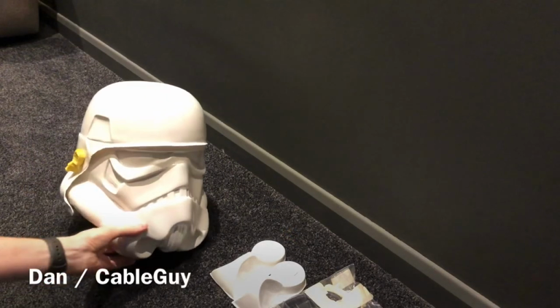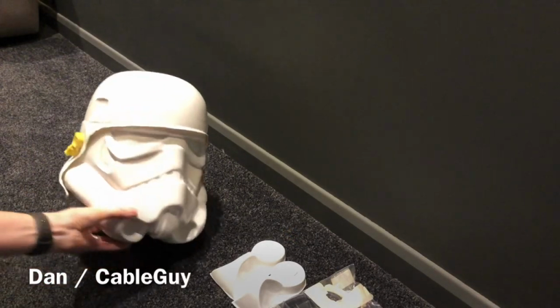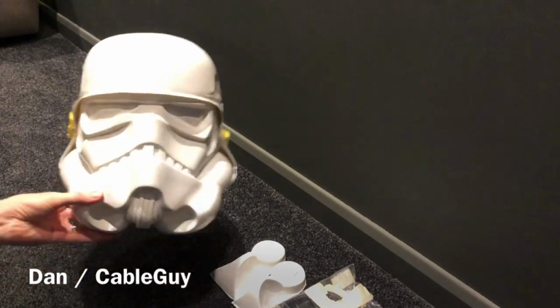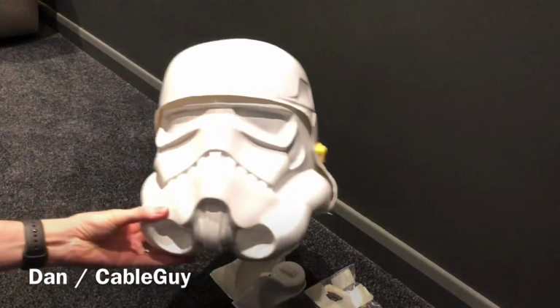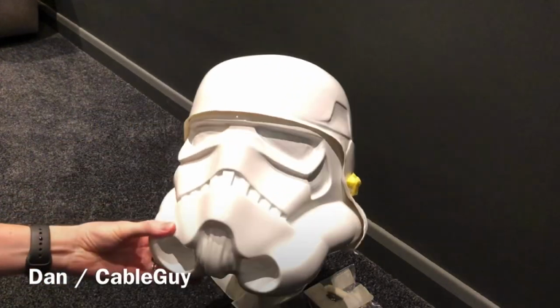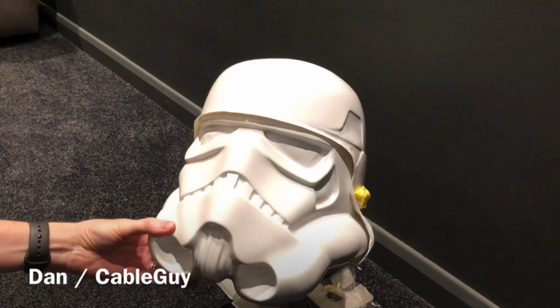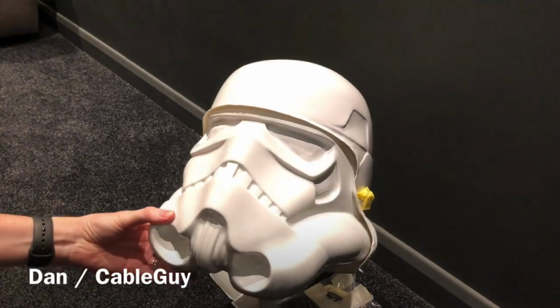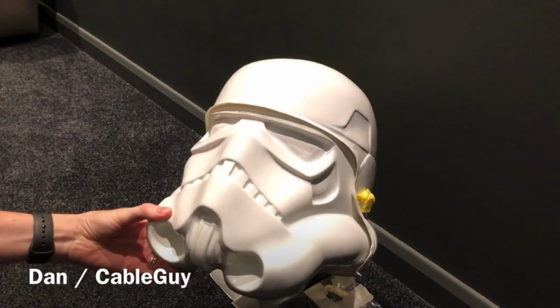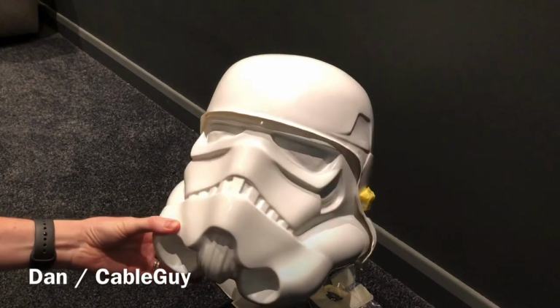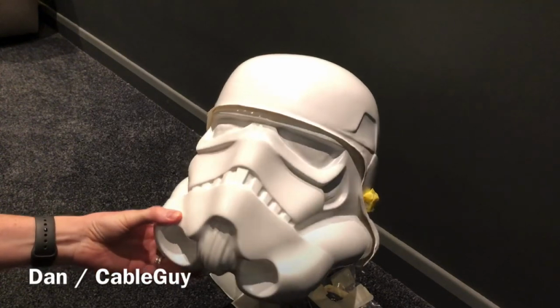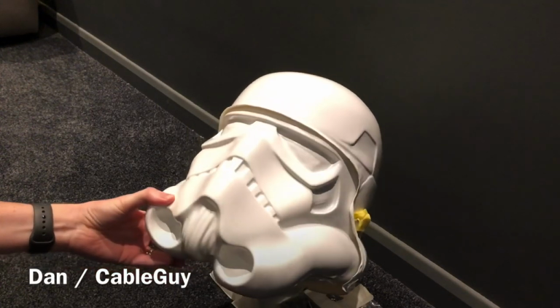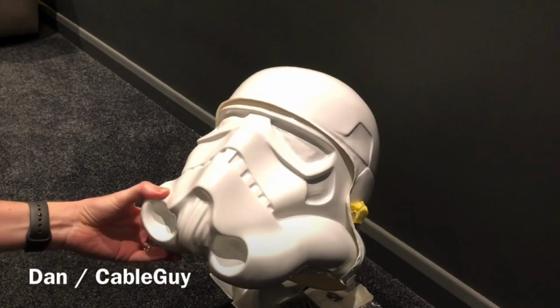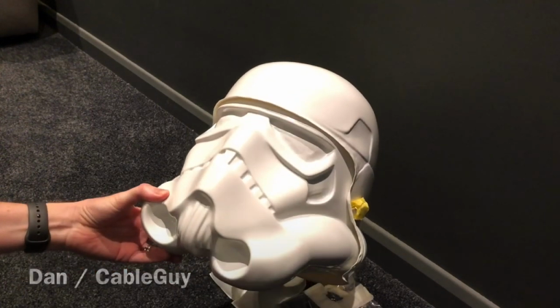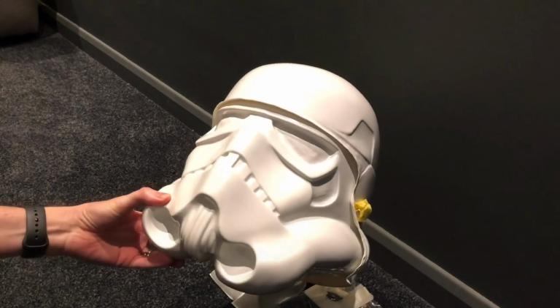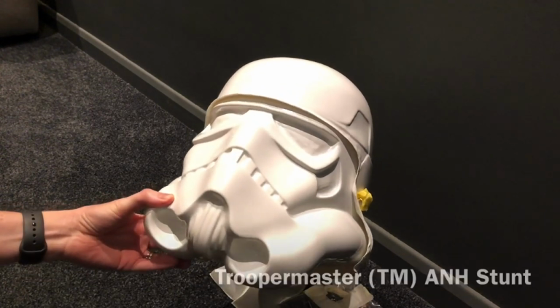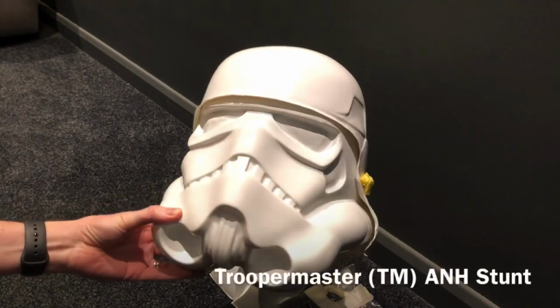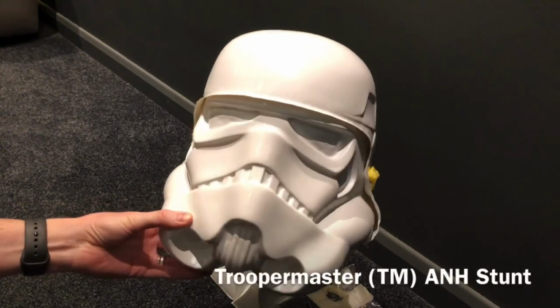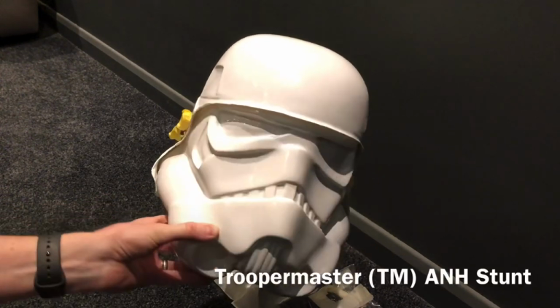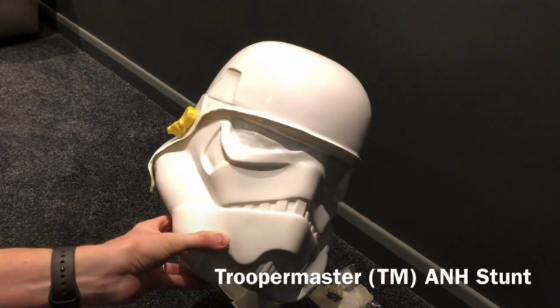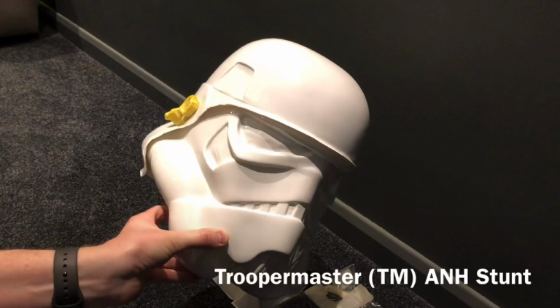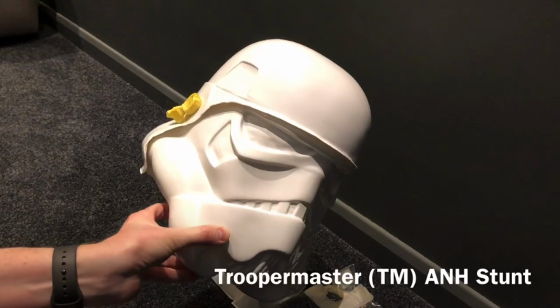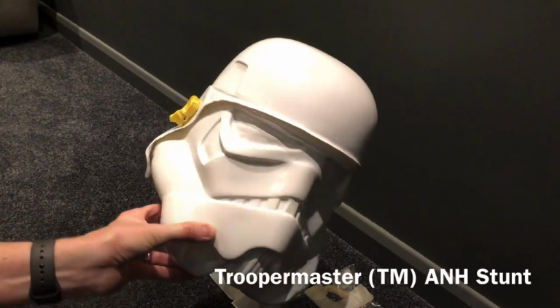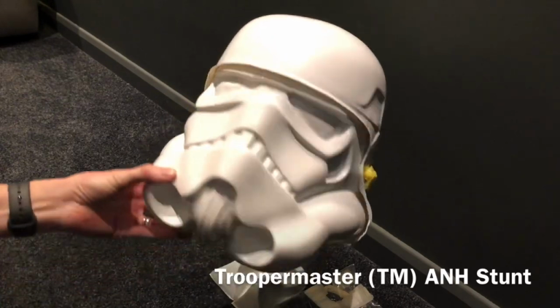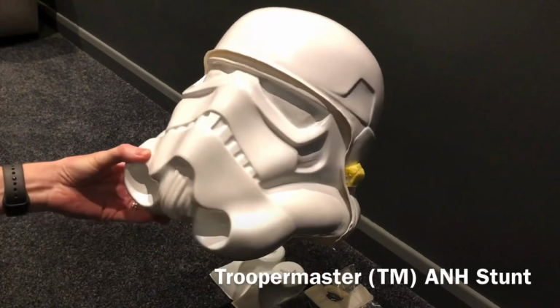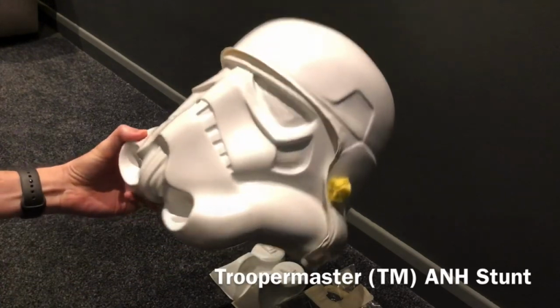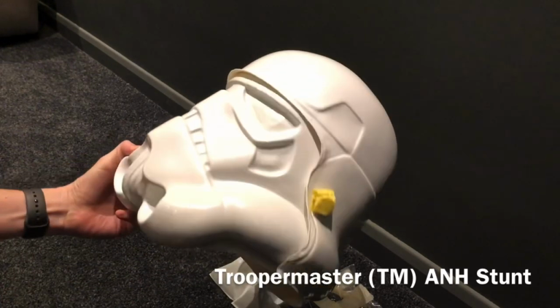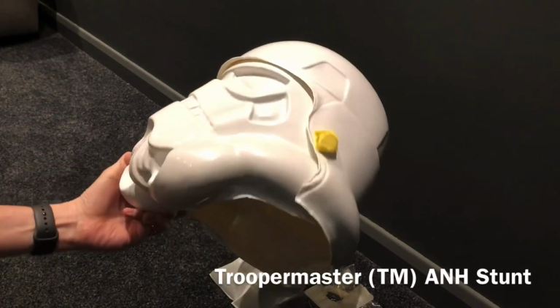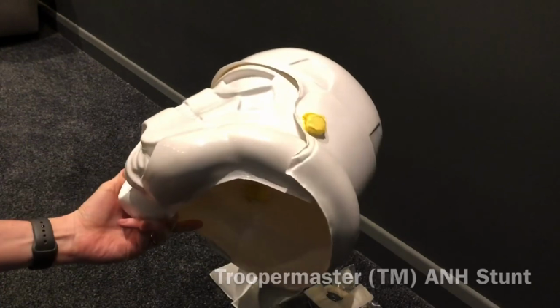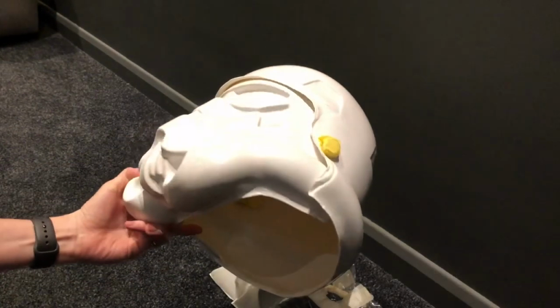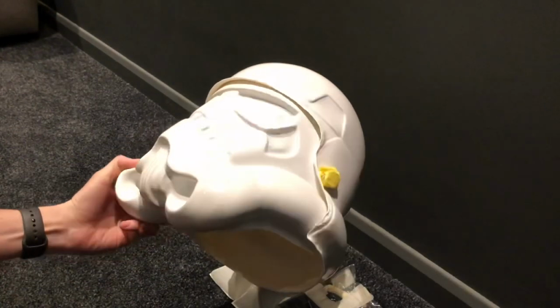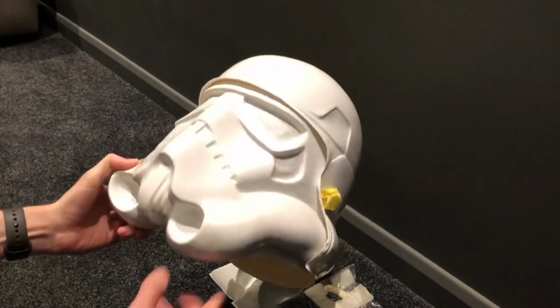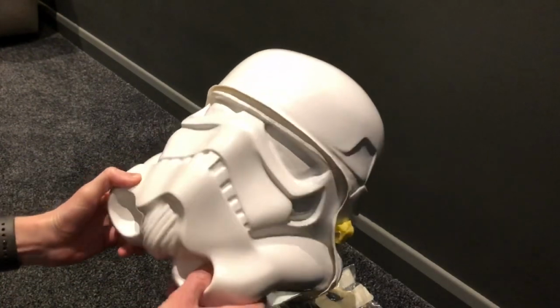Hi everyone, Dan here. Just a quick video to show my new Trooper Master ANH Stunt Helmet, thankfully provided by my wife — very kind of her, nice little gift.